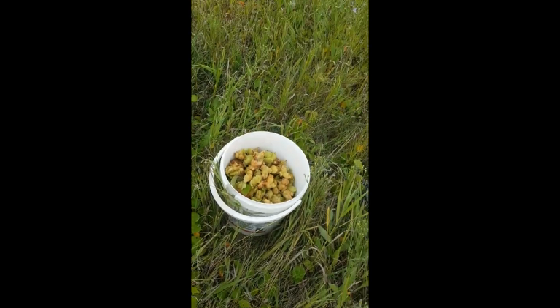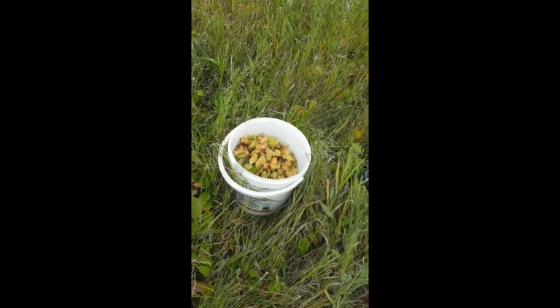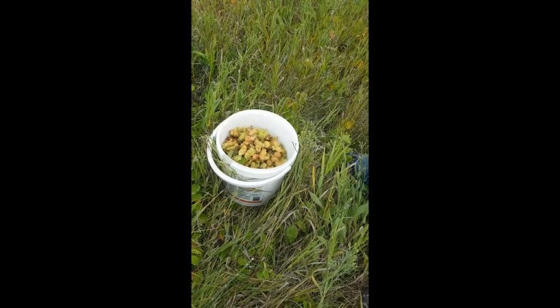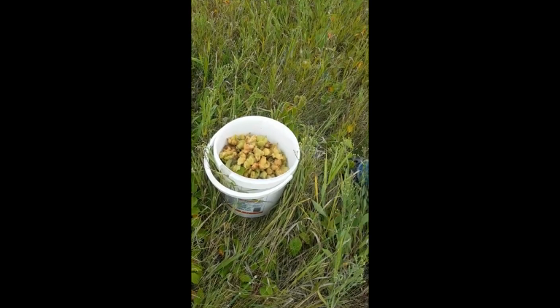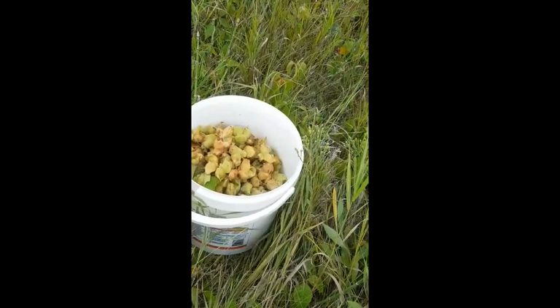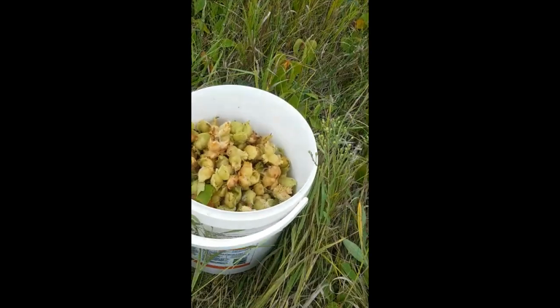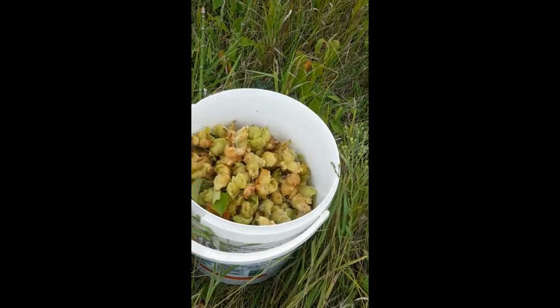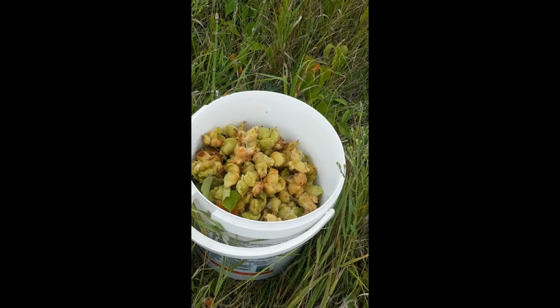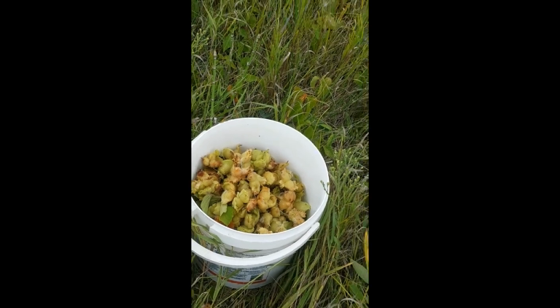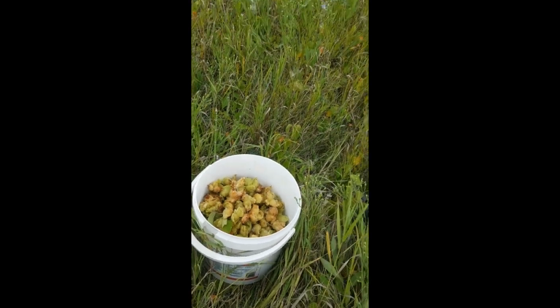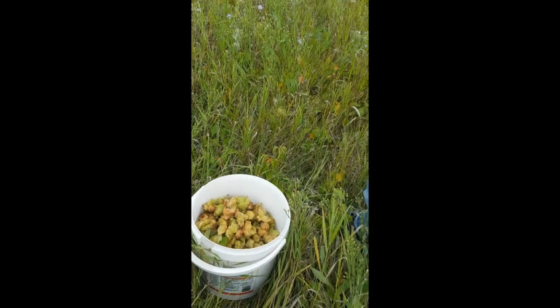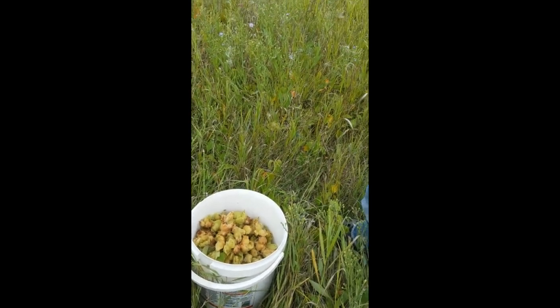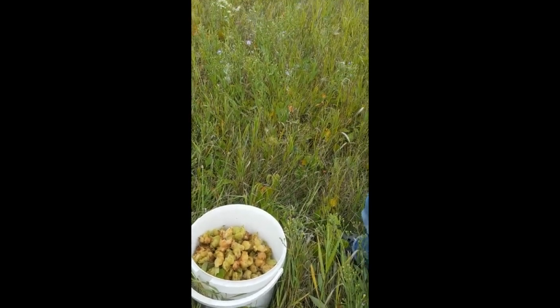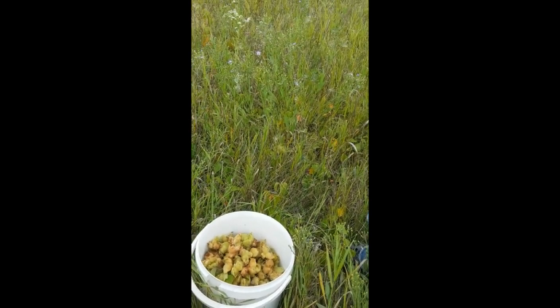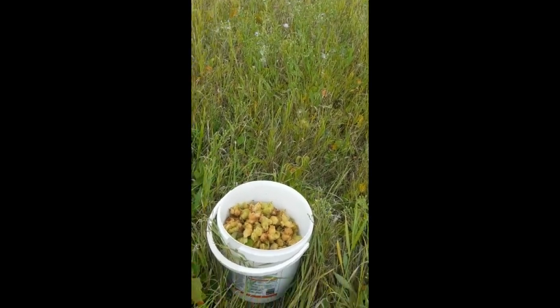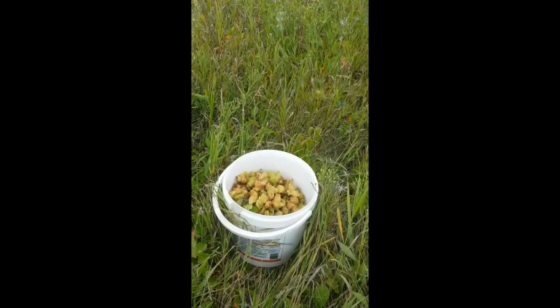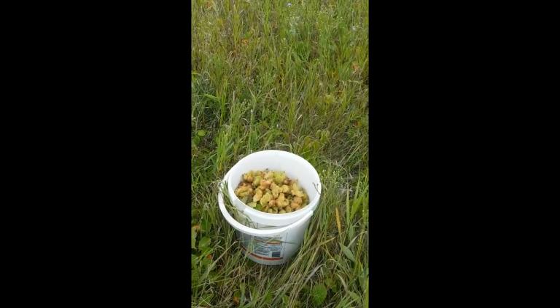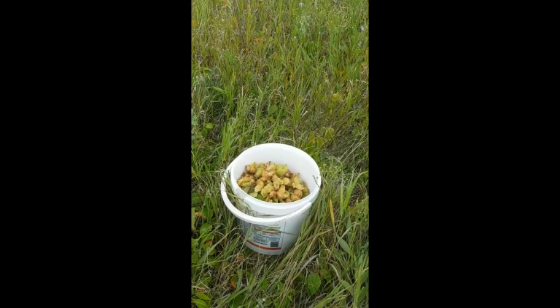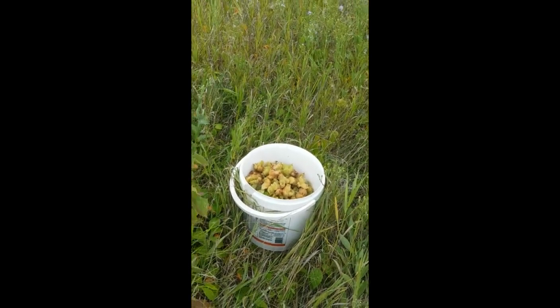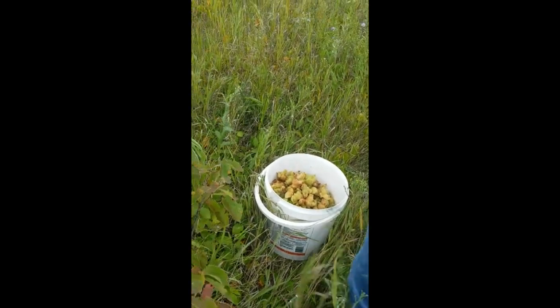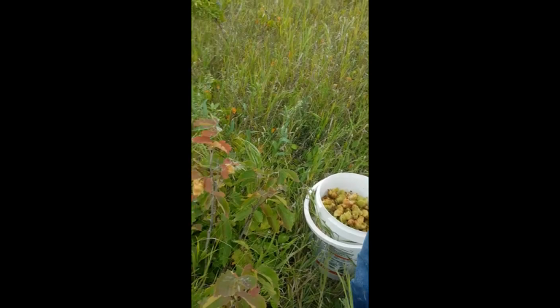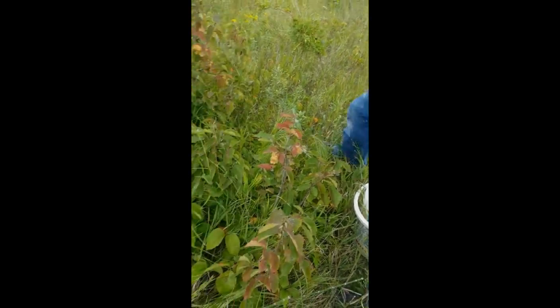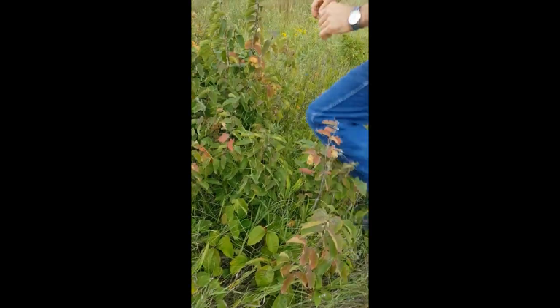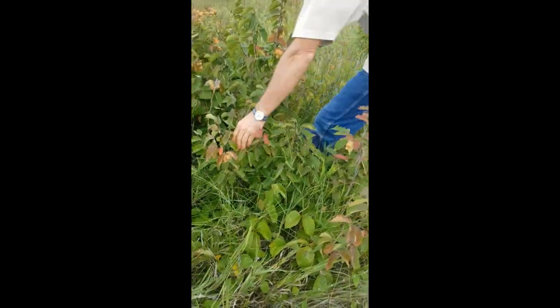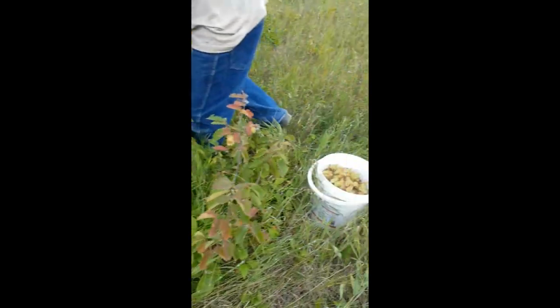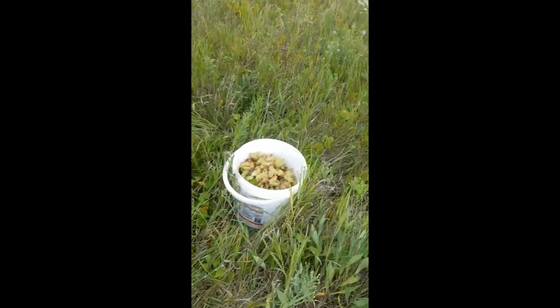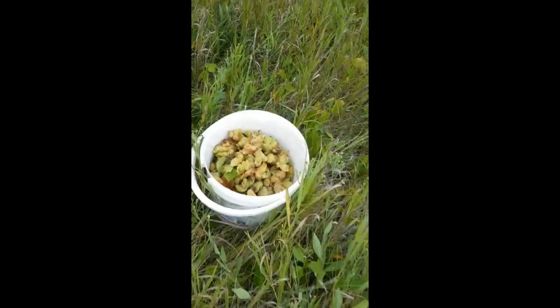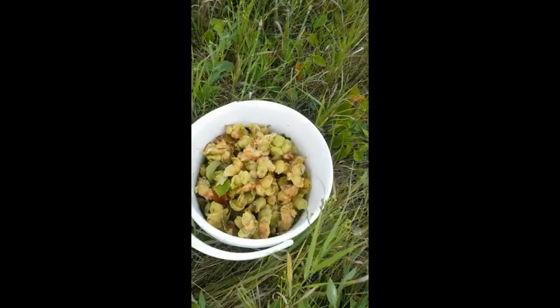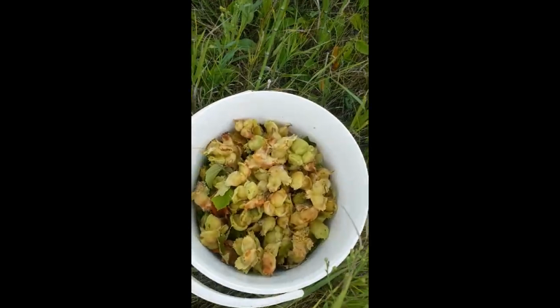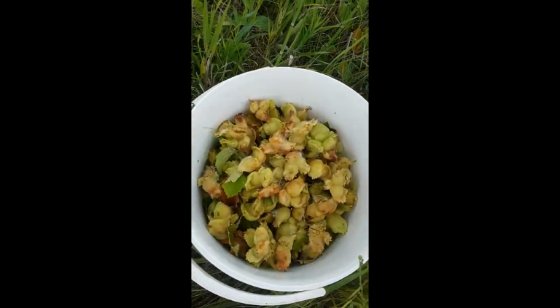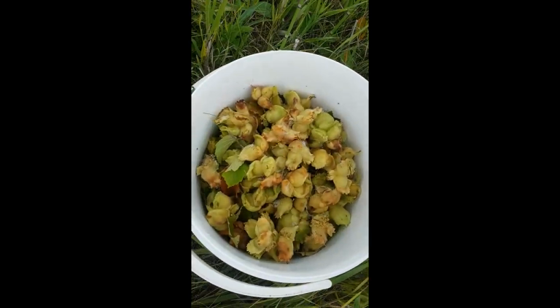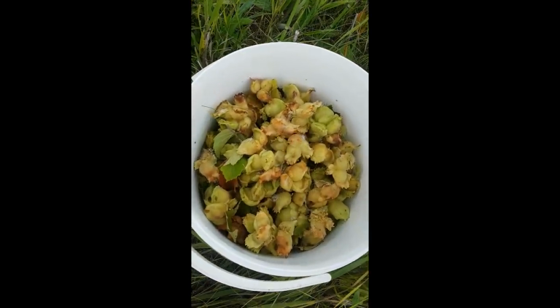They fill up and you pop them with your tongue. You peel them off. And then you leave them for two weeks on the table. And then you can start cracking and eating them. Awesome. That's how you forage hazelnuts.